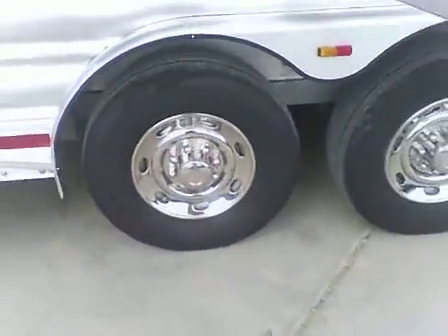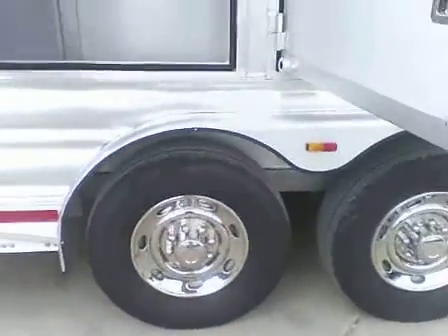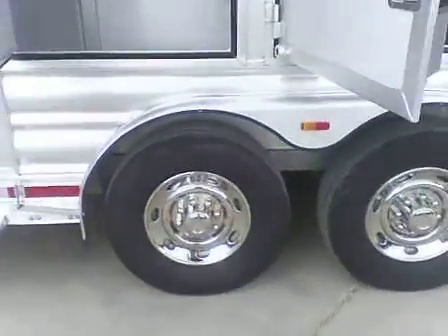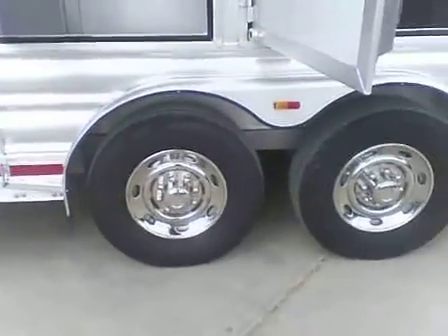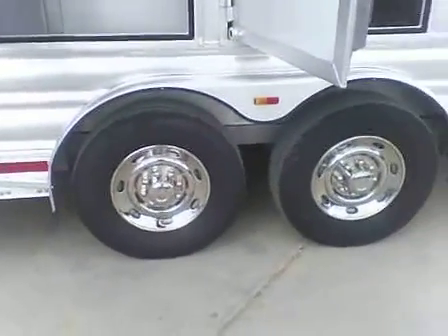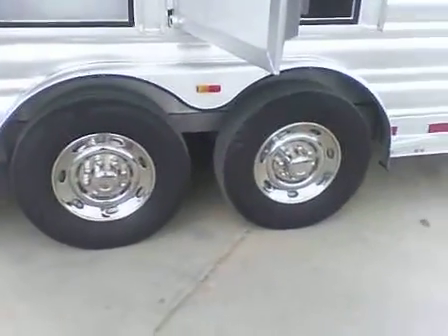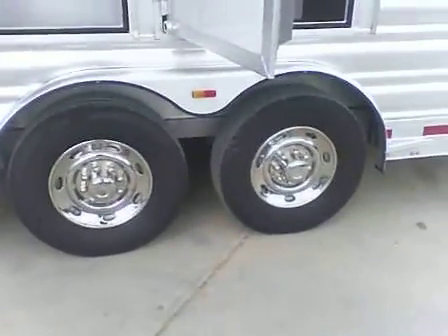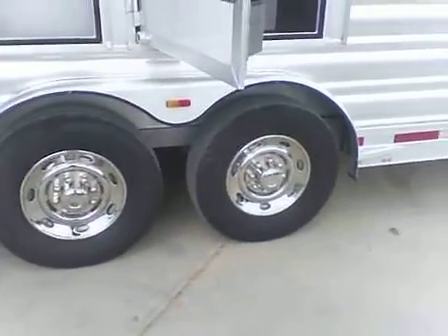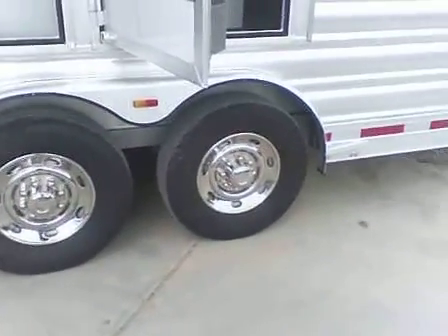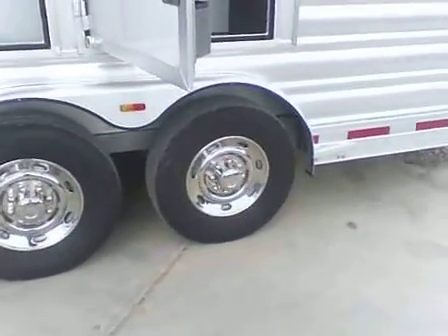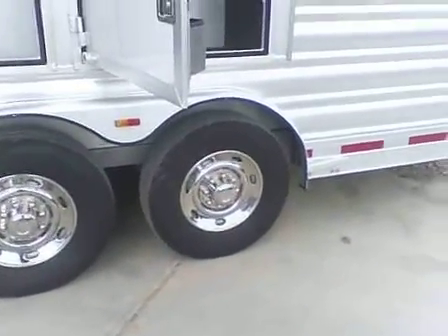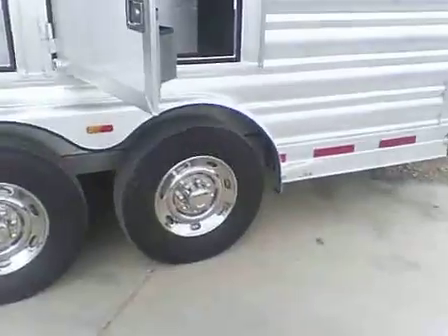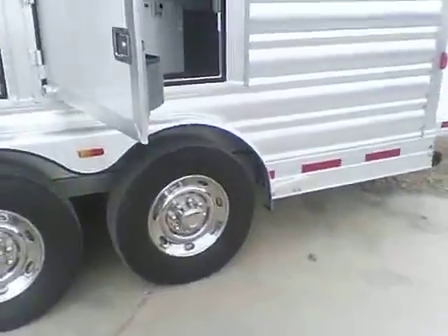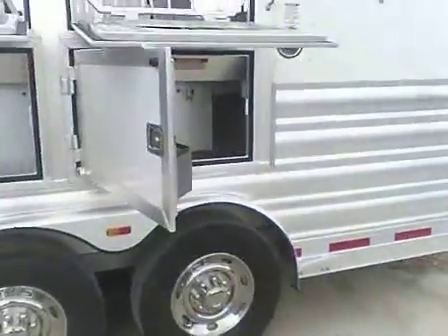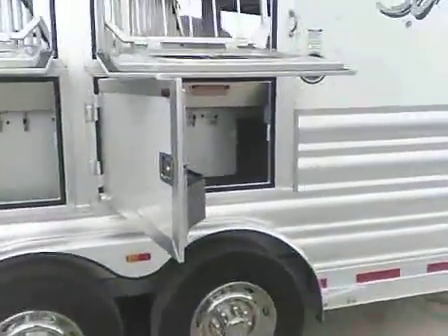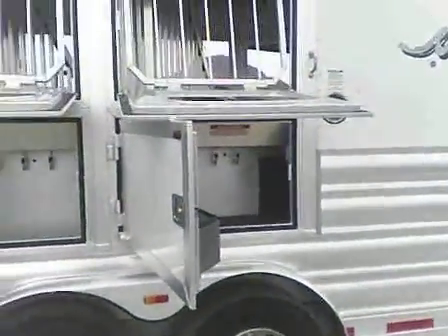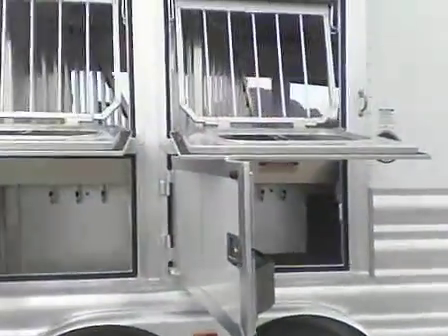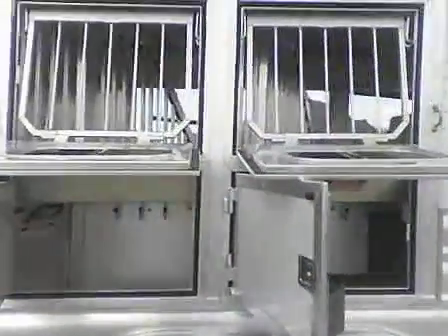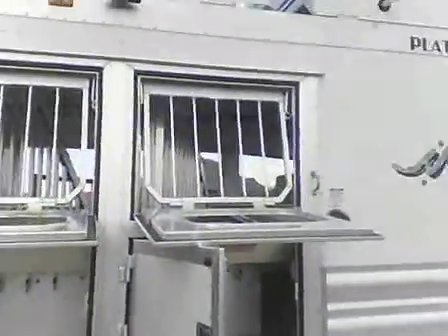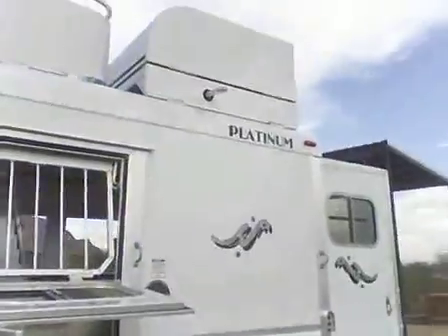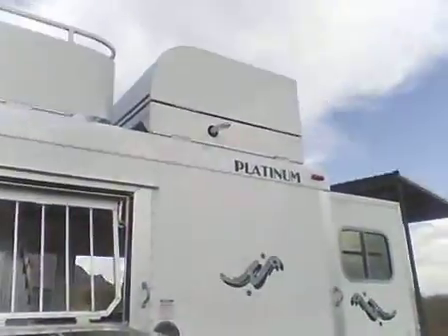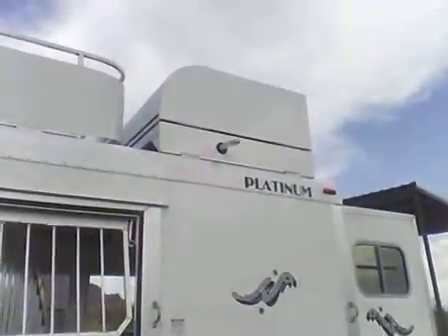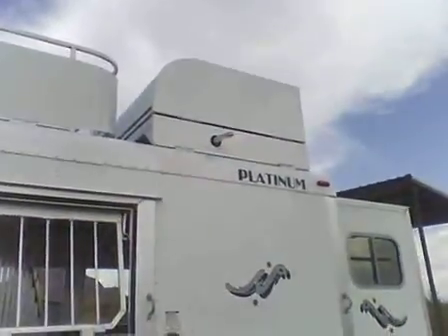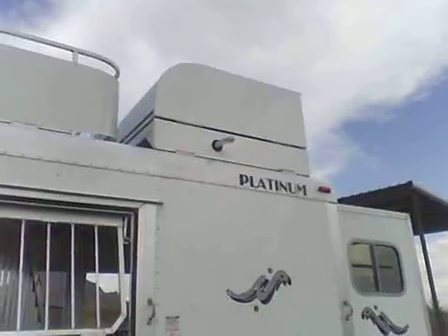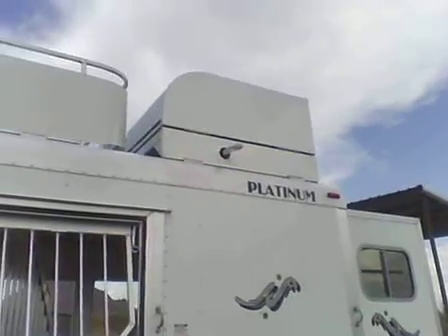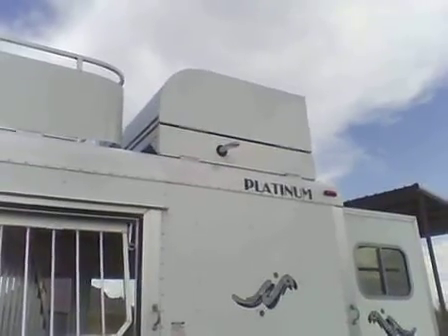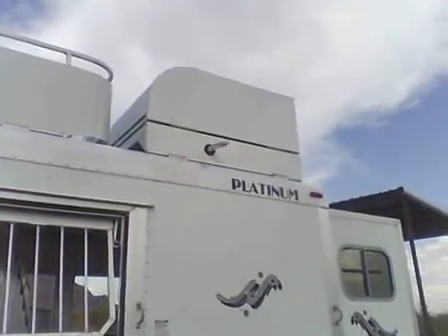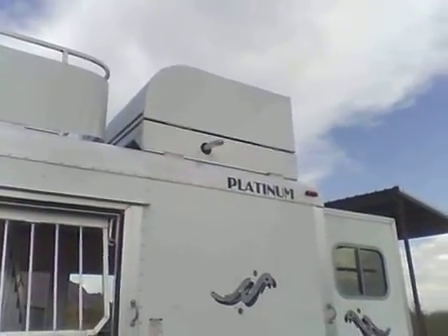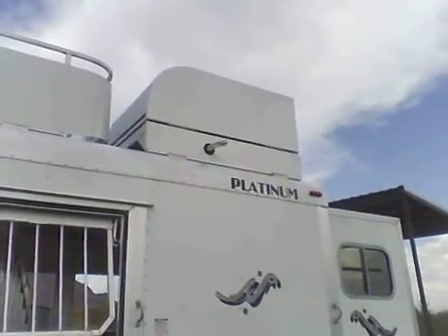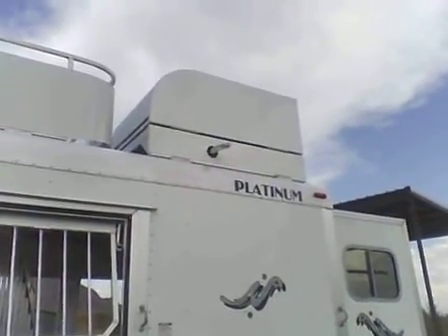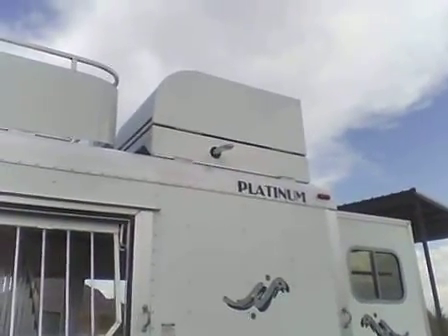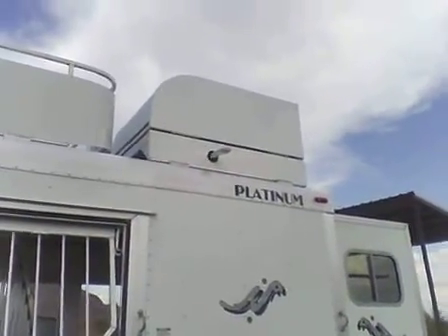Goodyear tires with simulators. There's your generator compartment on the roof.